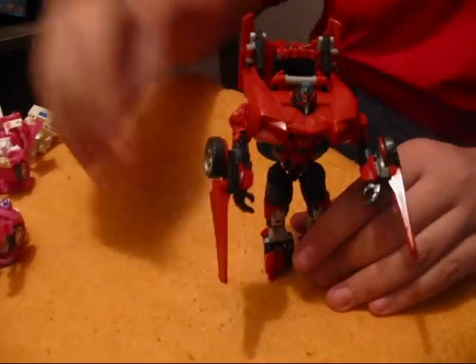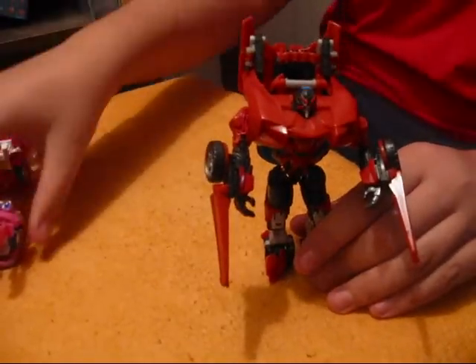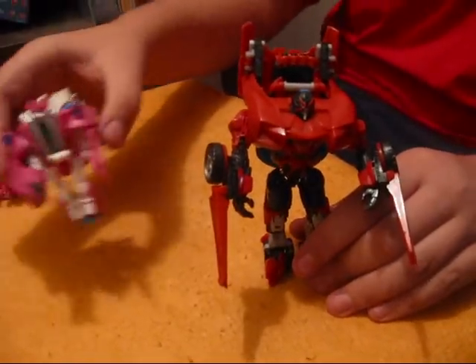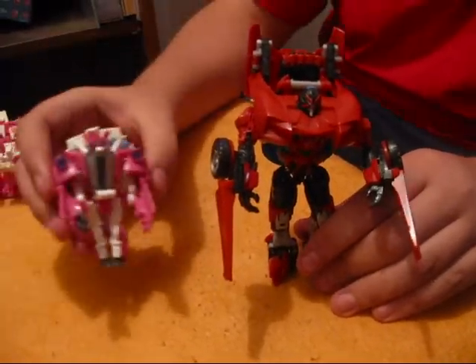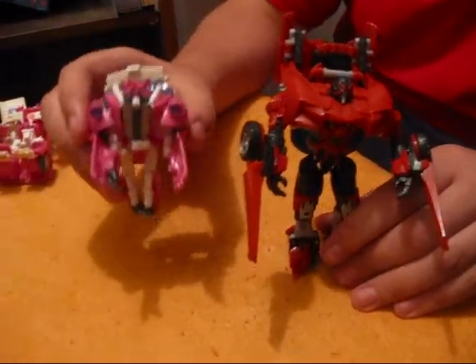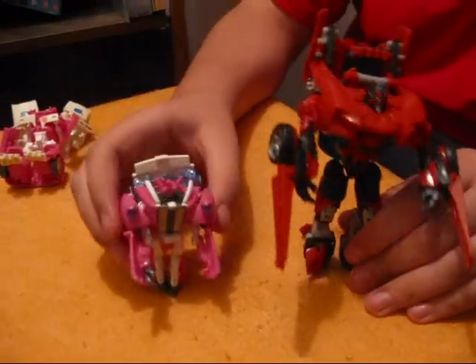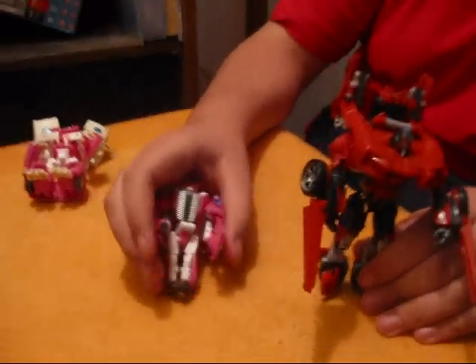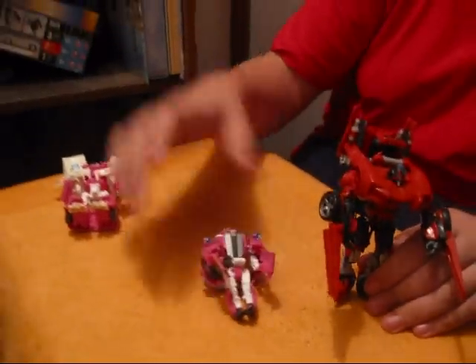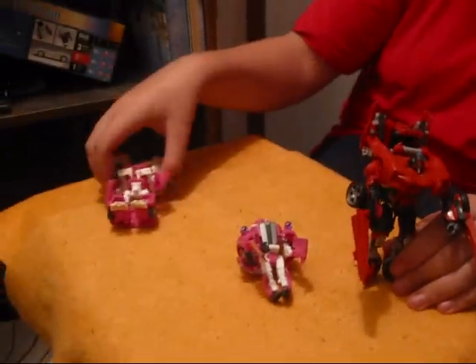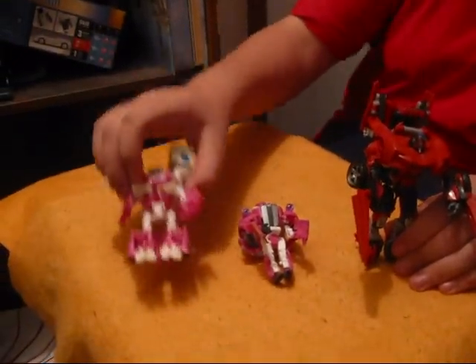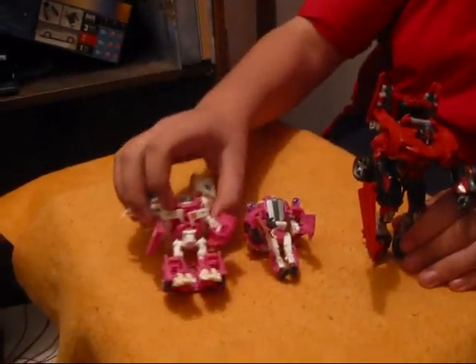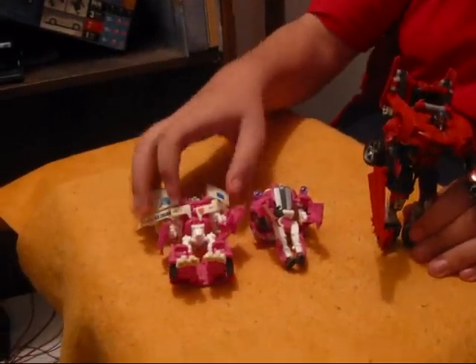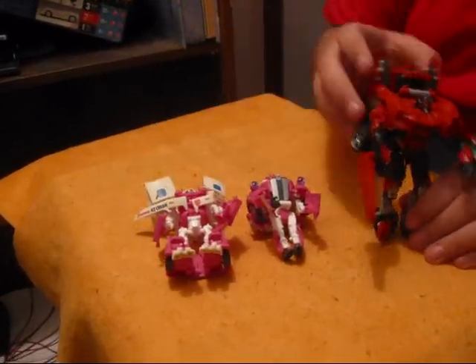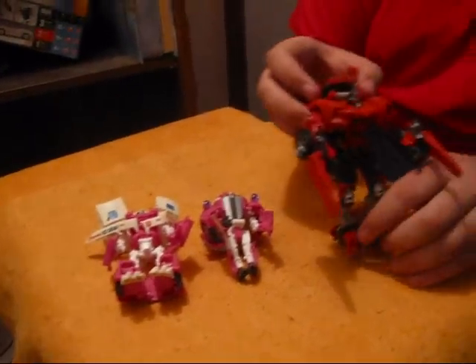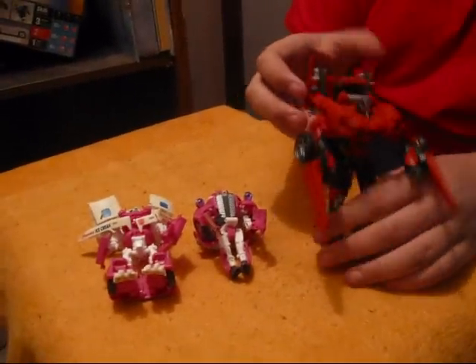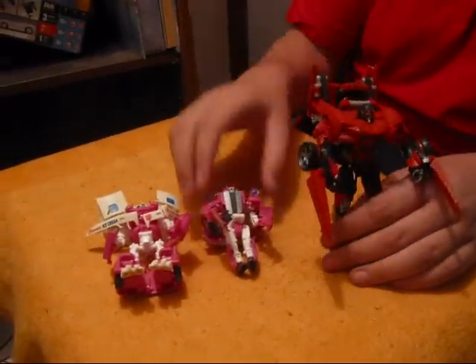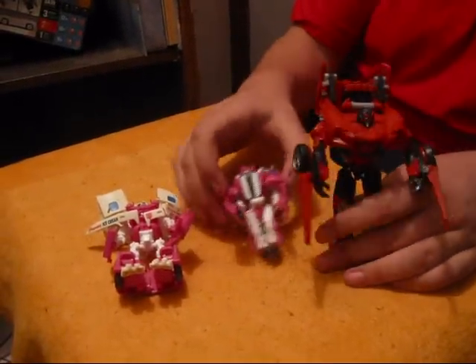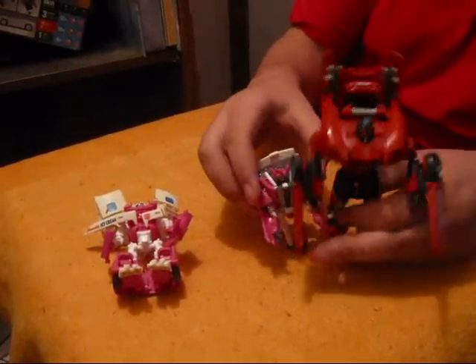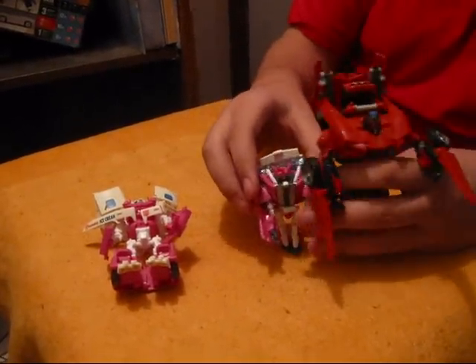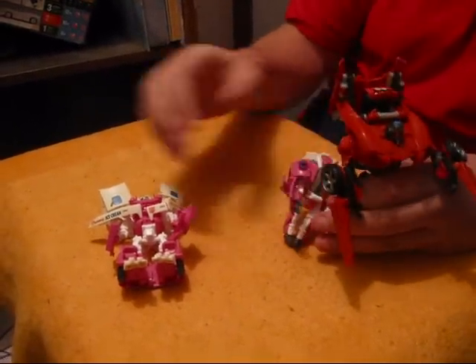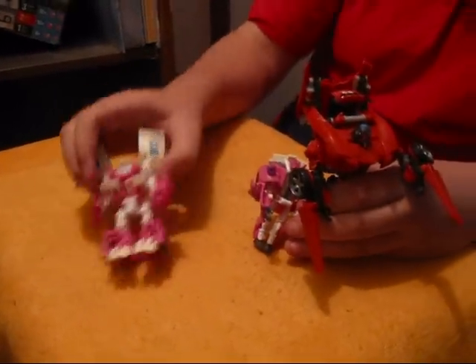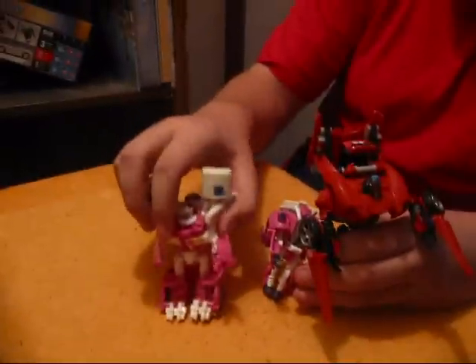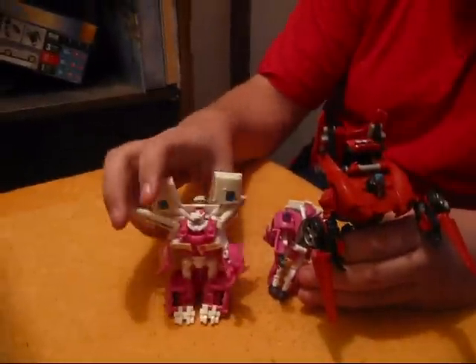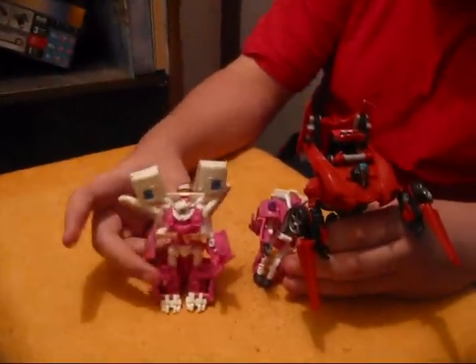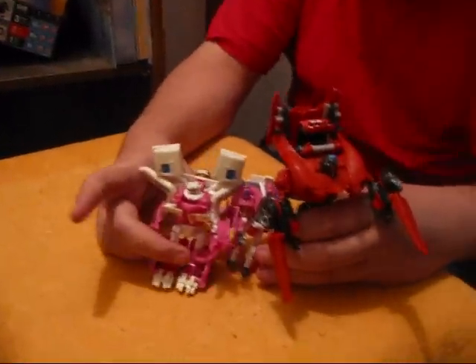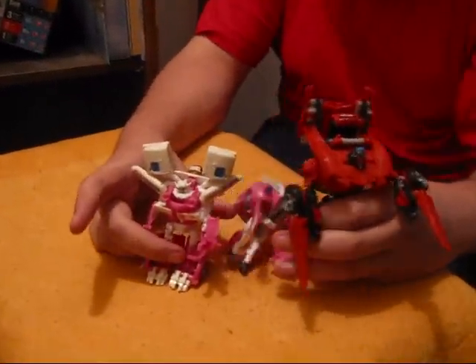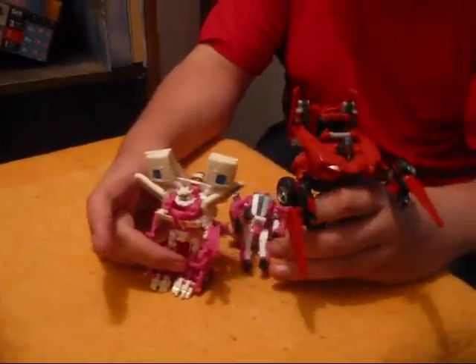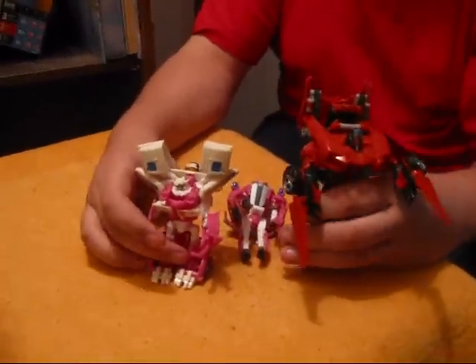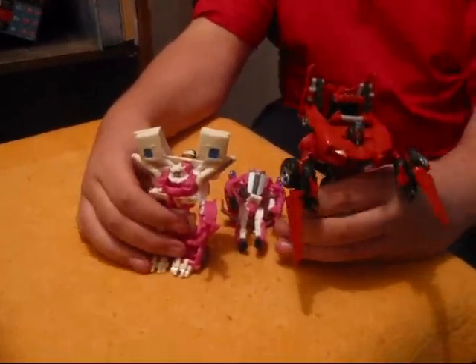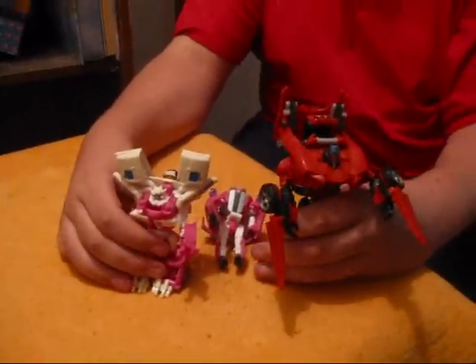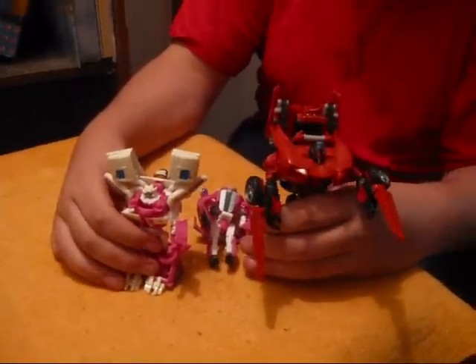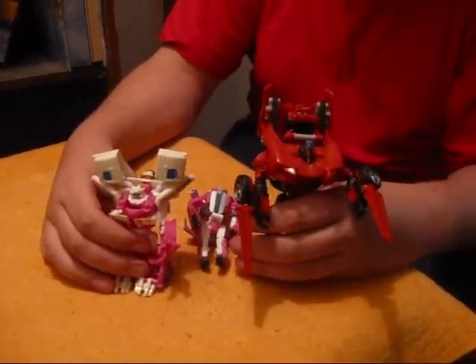This has been a review of the Ice Cream Truck Mudflat and Skids with Swerve. This has been a review by Primecast14. Bye.